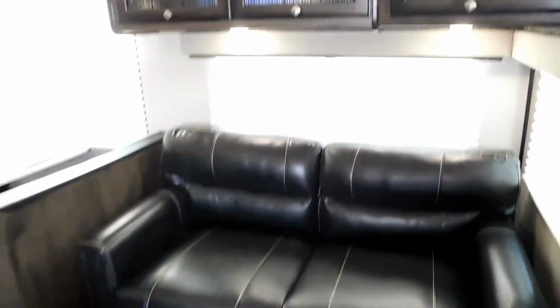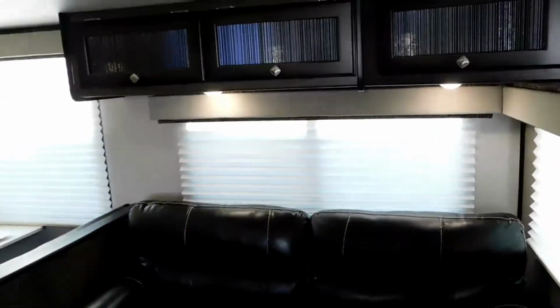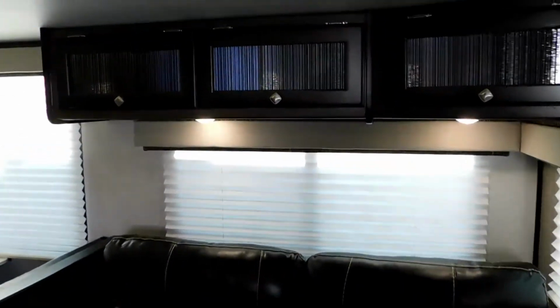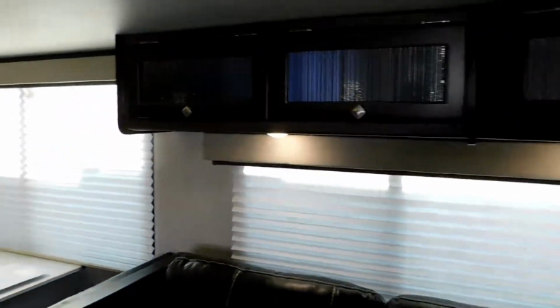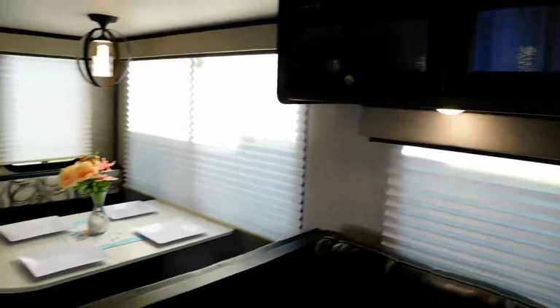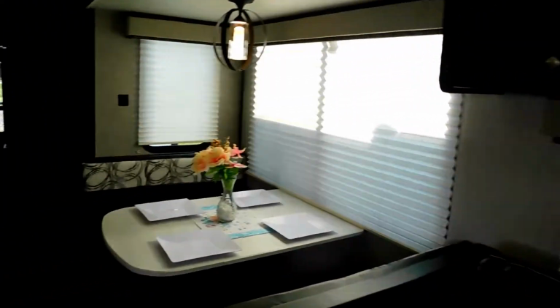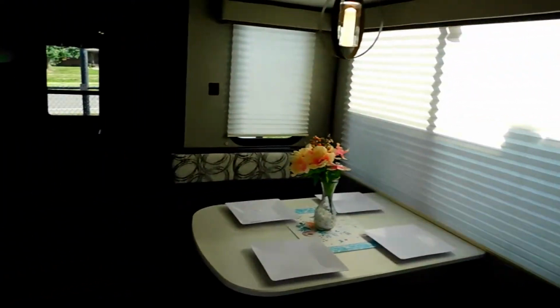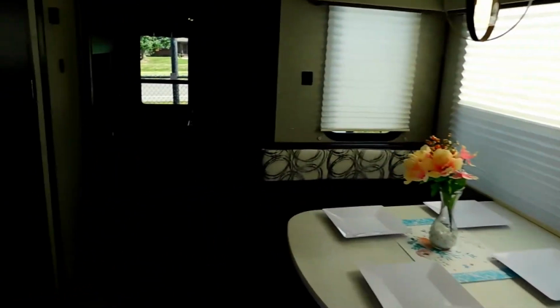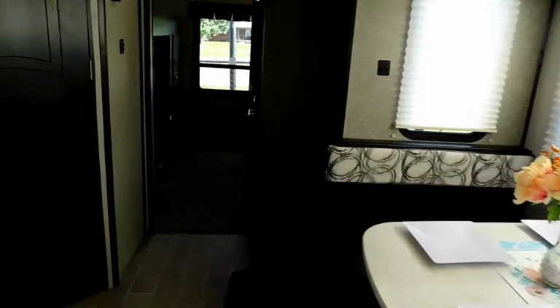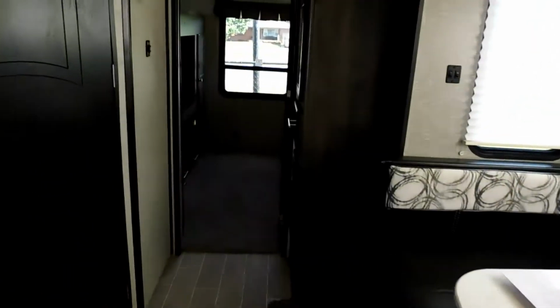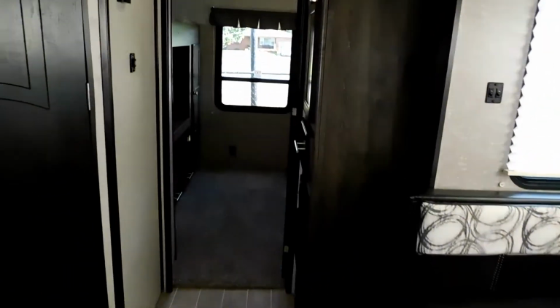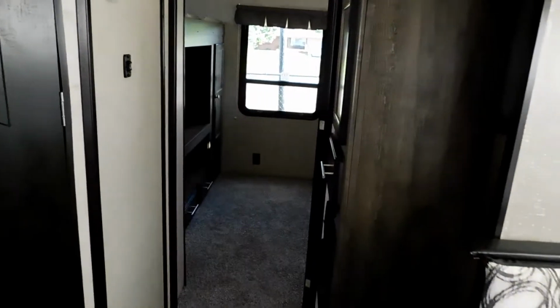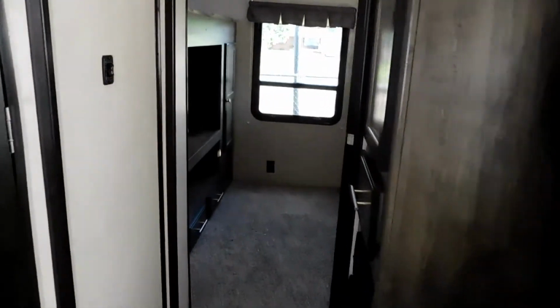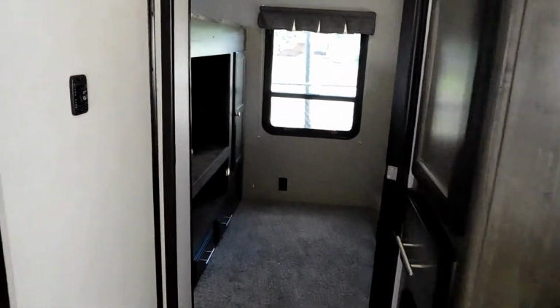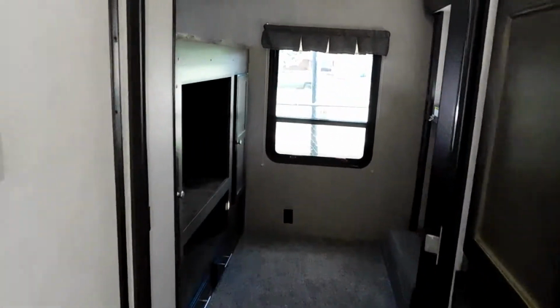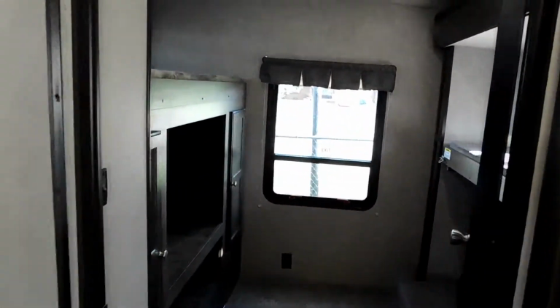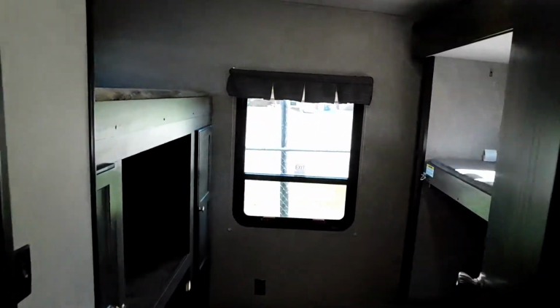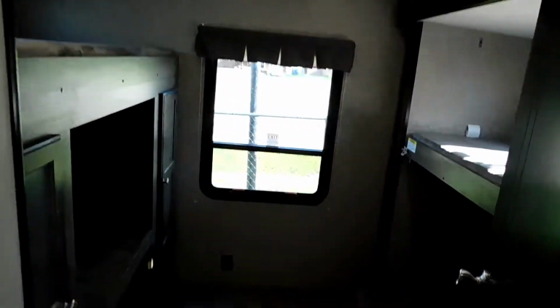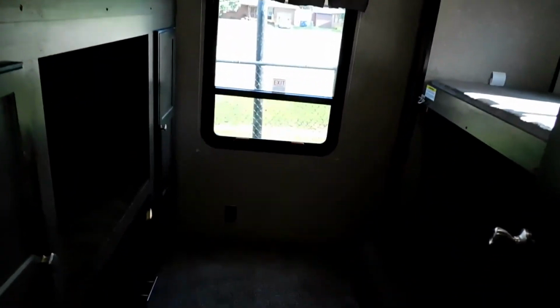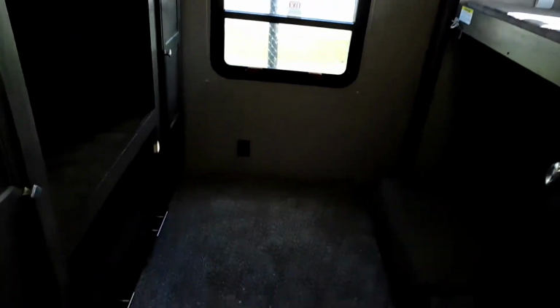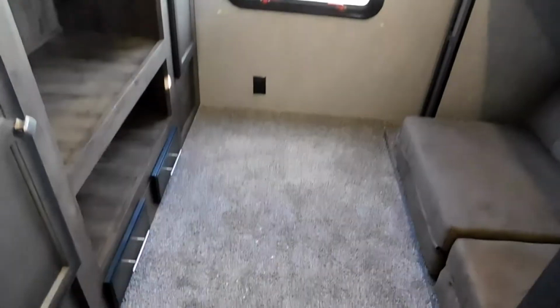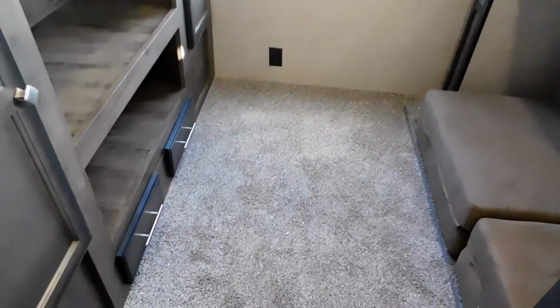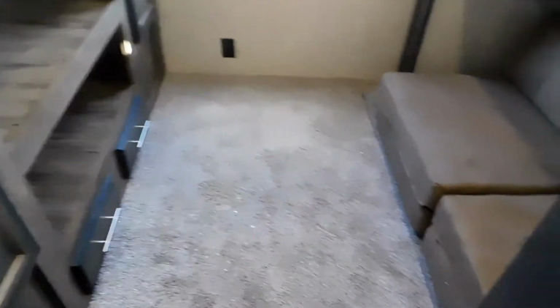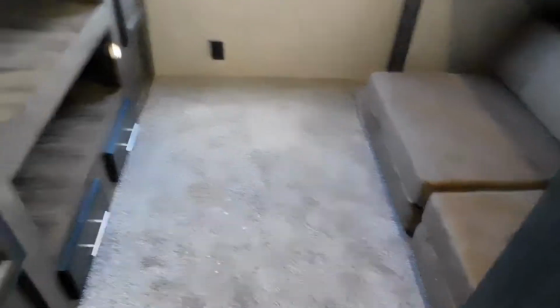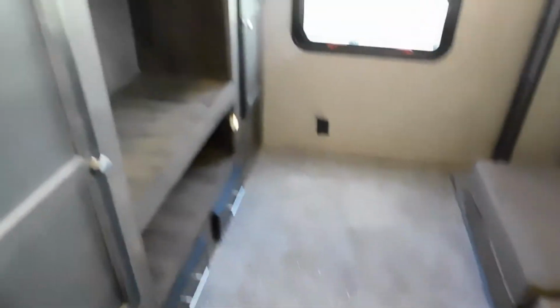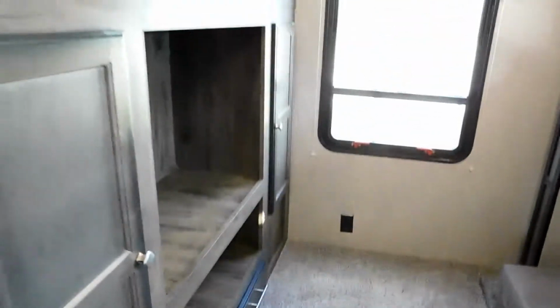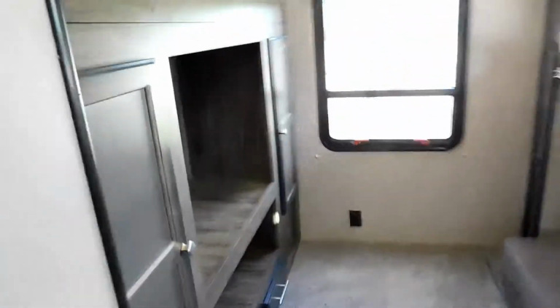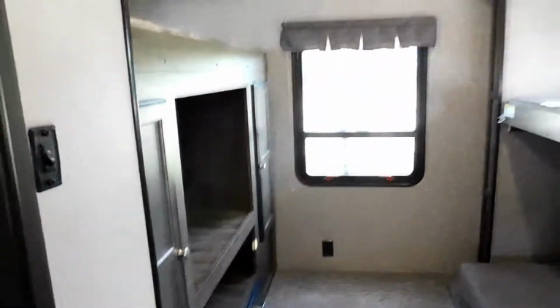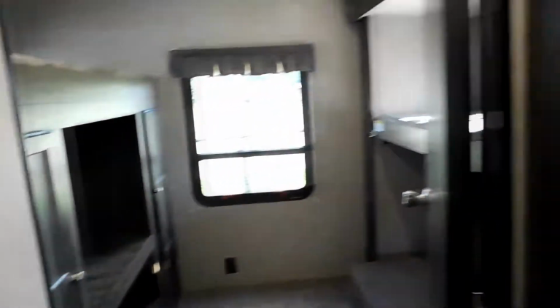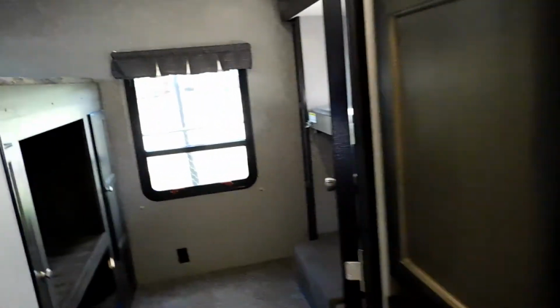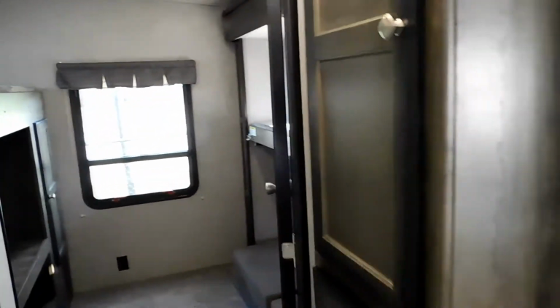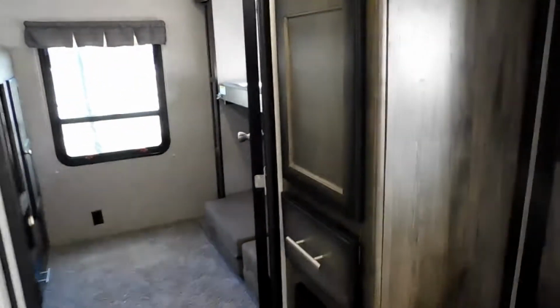Overhead storage, your full bunk room back here with the slide-out sleeps four, watch TV back here, and you've got hallway storage.